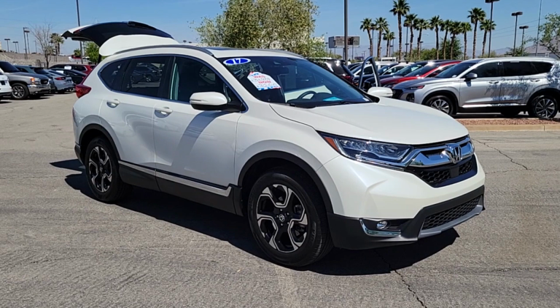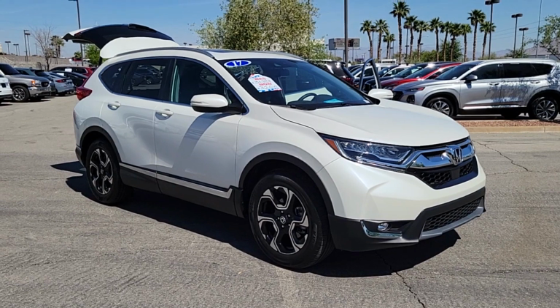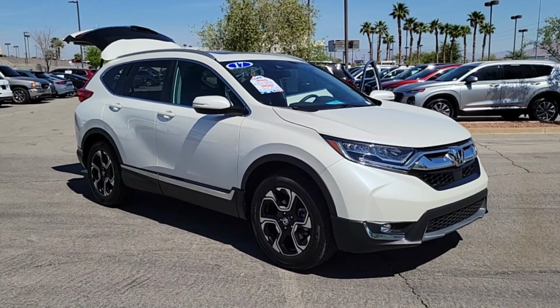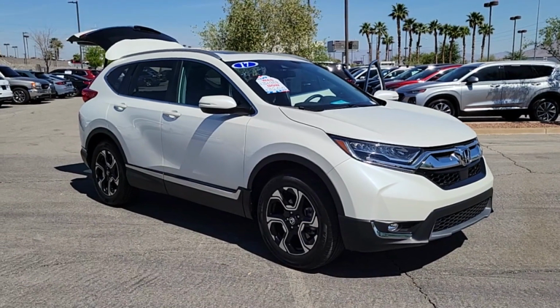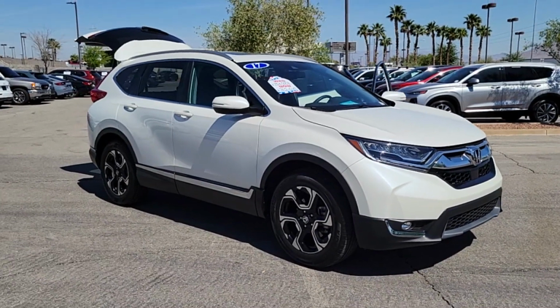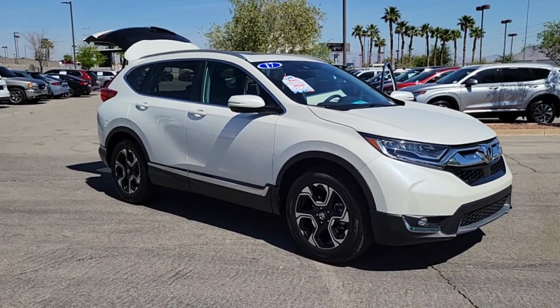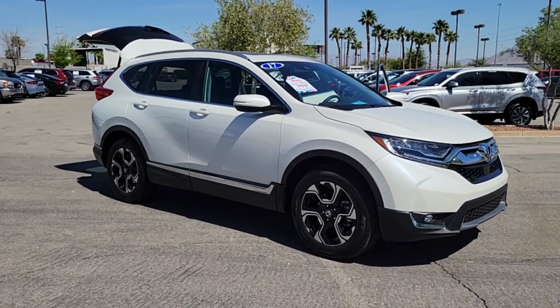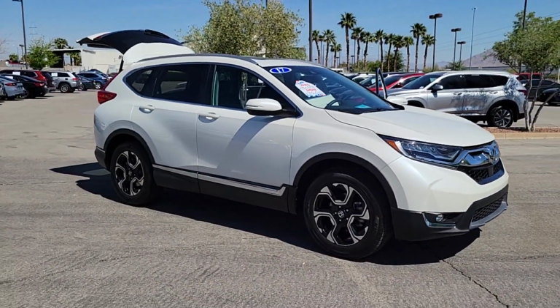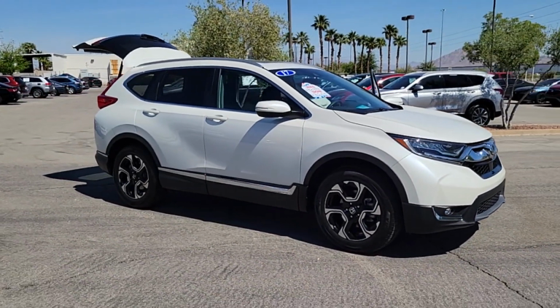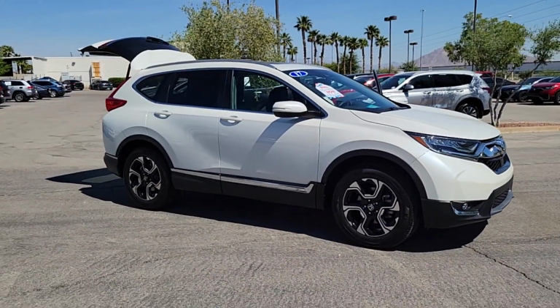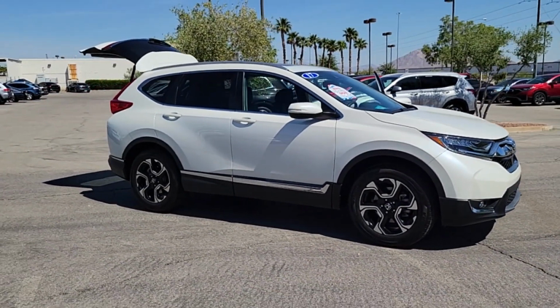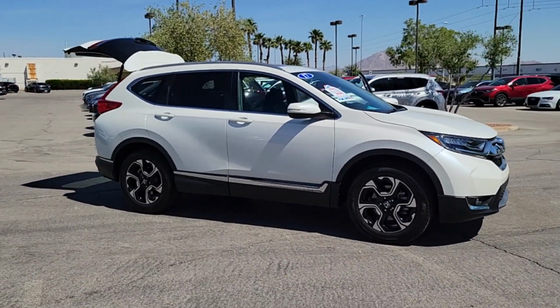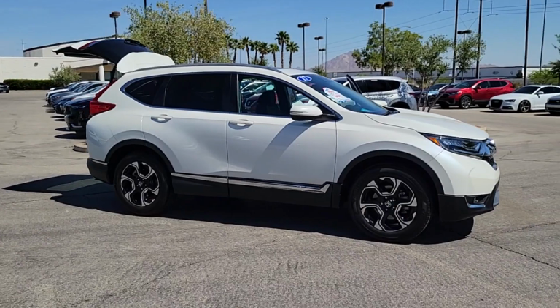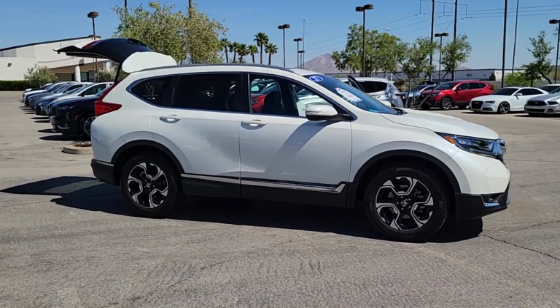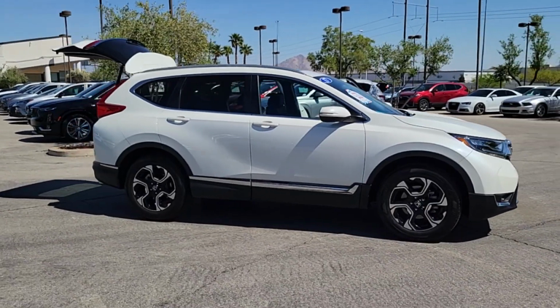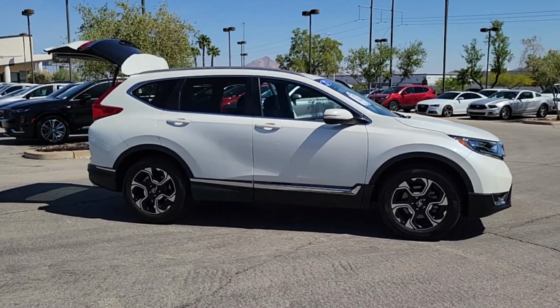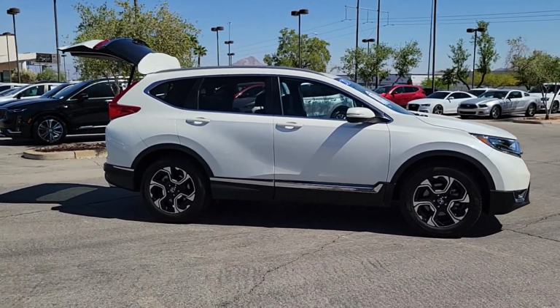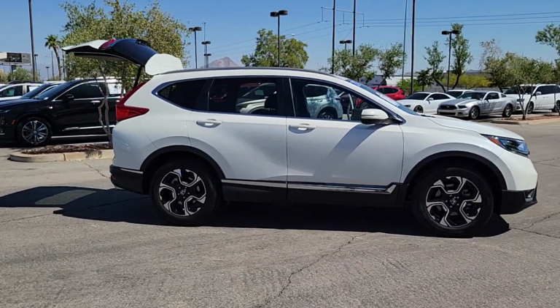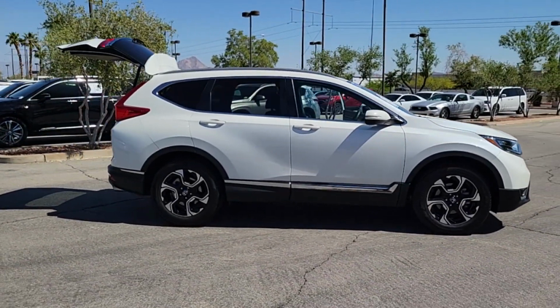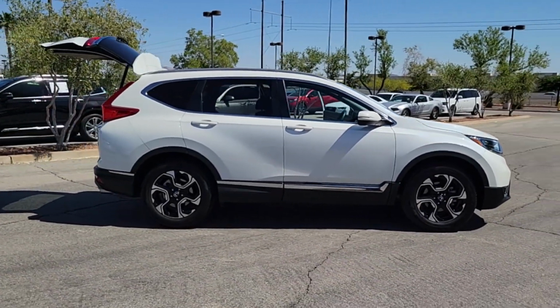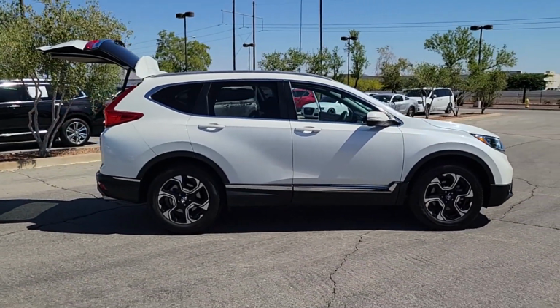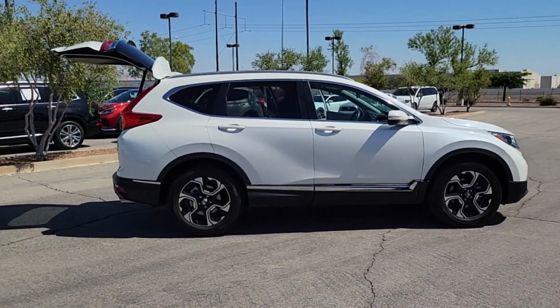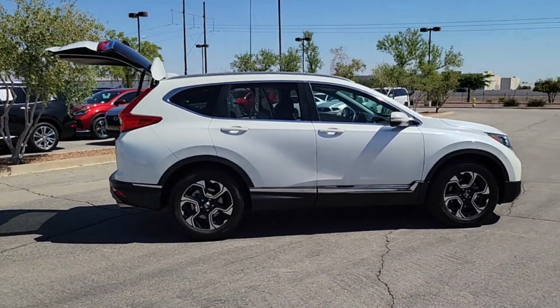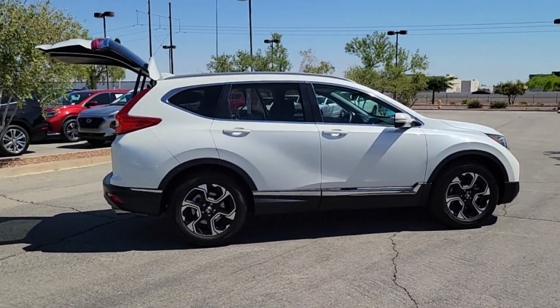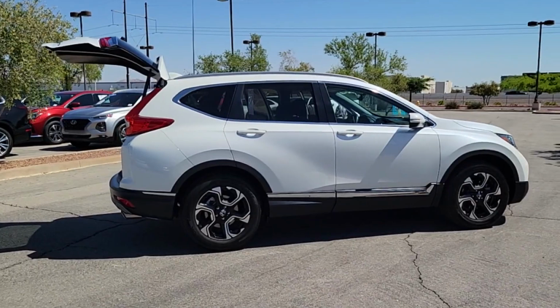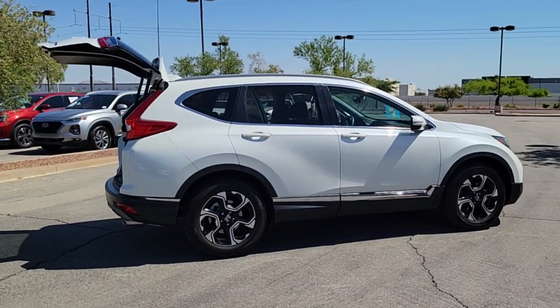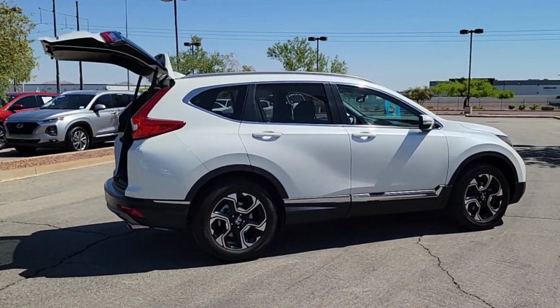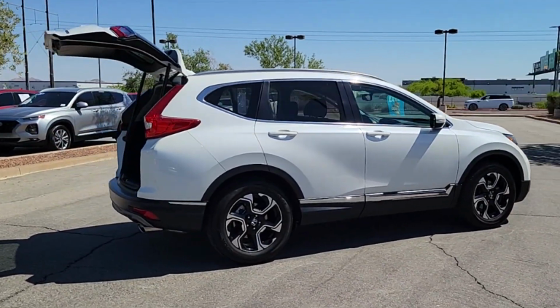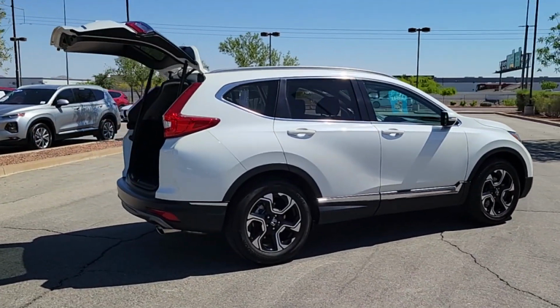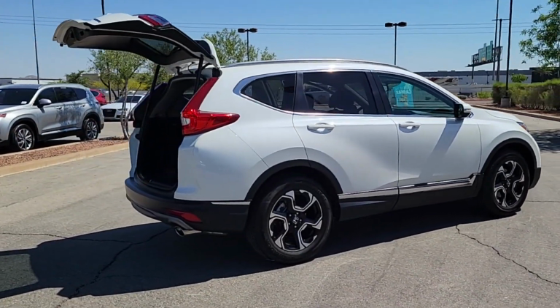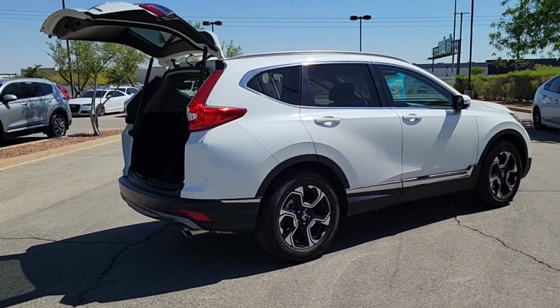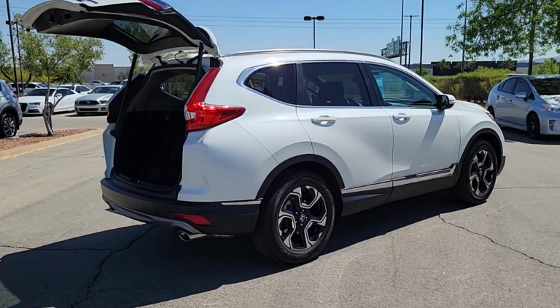Get a feel for the 2017 Honda CR-V. With less than 10,000 miles on the odometer, this vehicle provides excellent value. You'll love the high-end feel and powerful performance of this sleek CR-V.